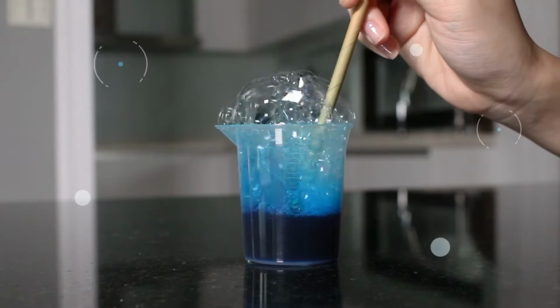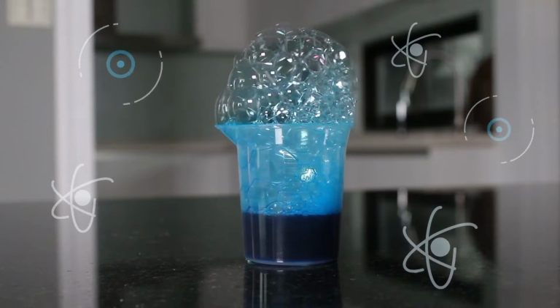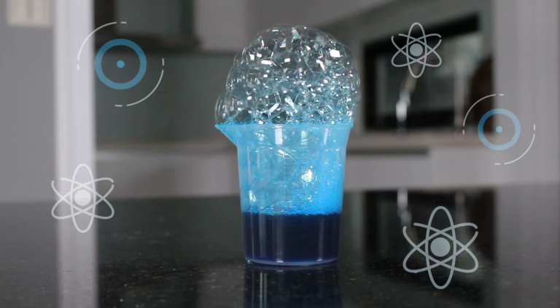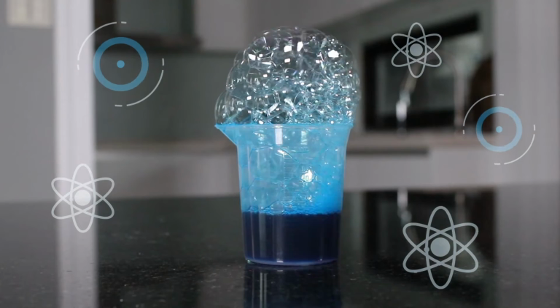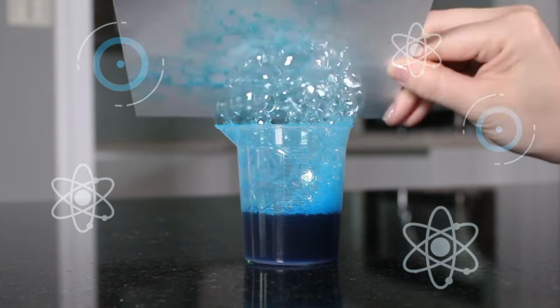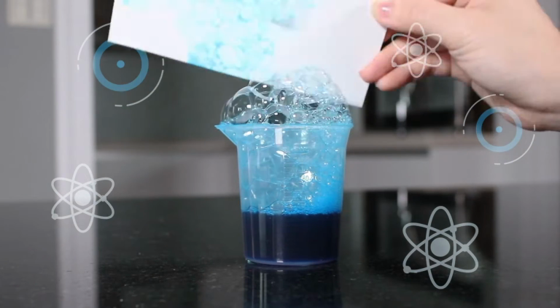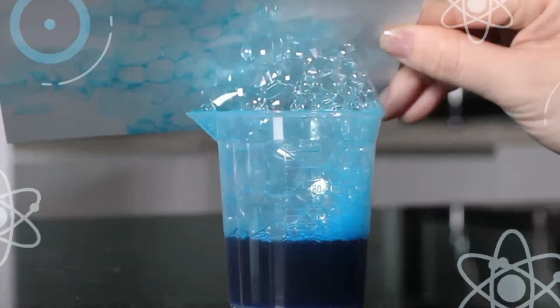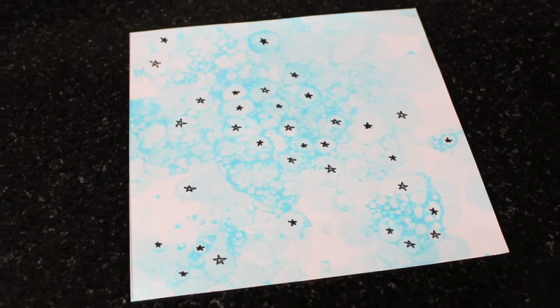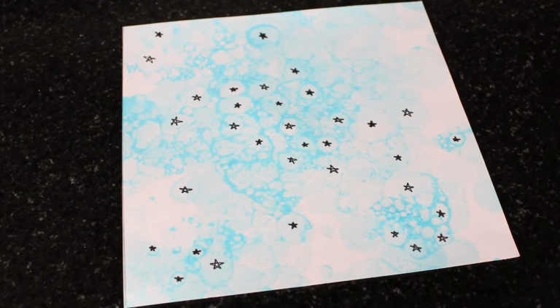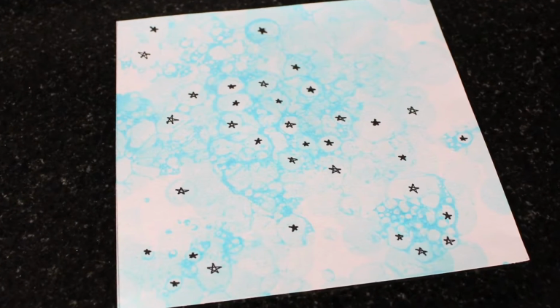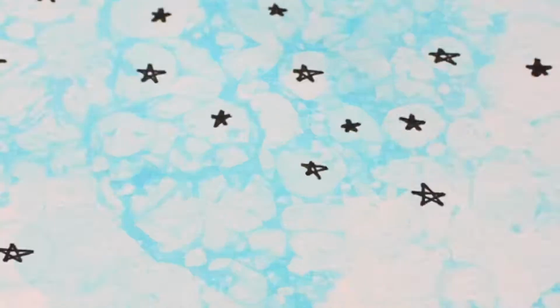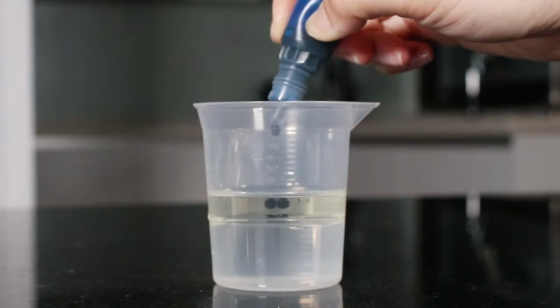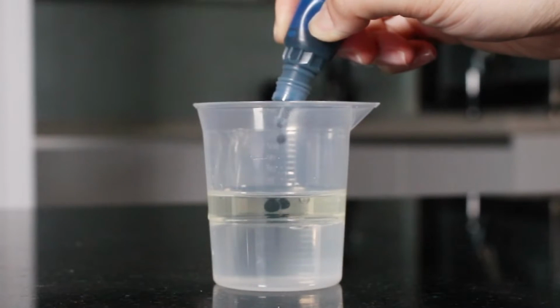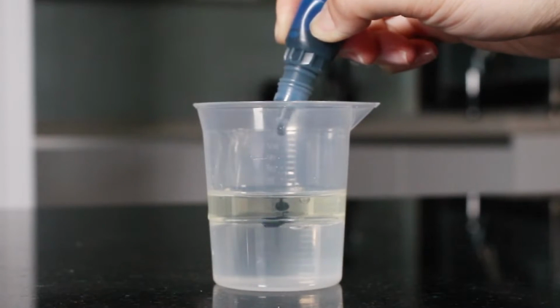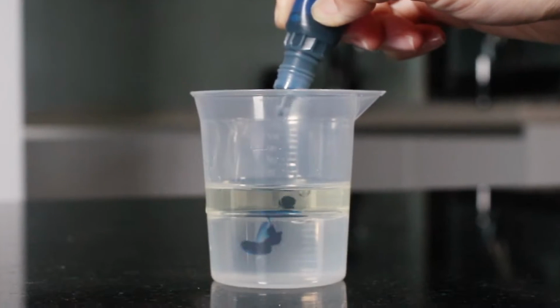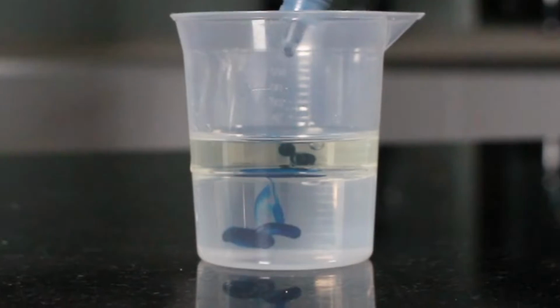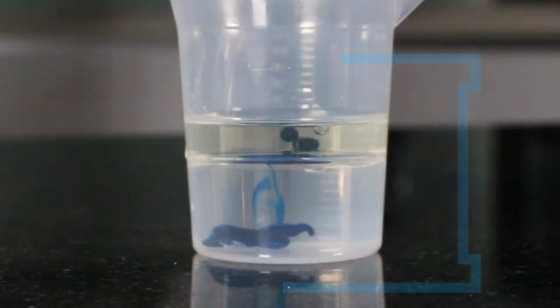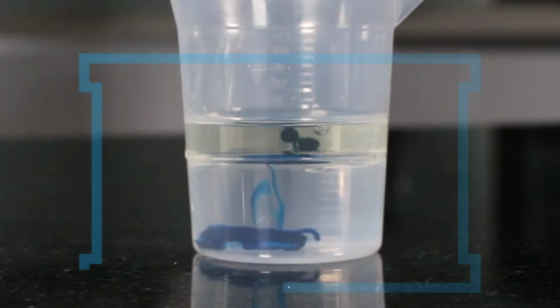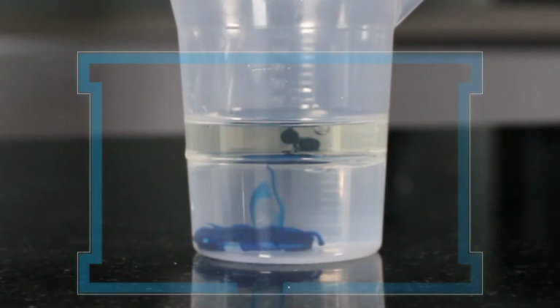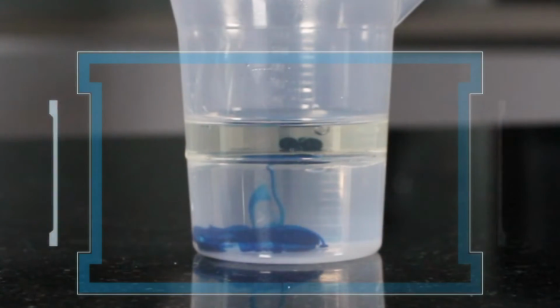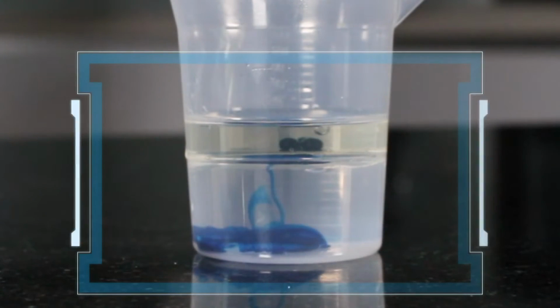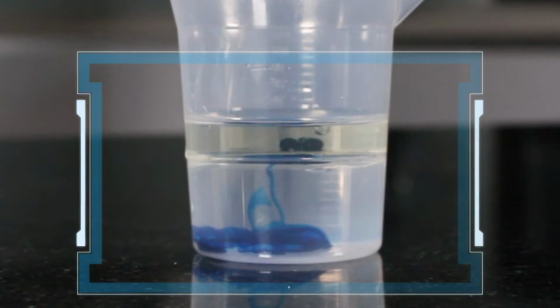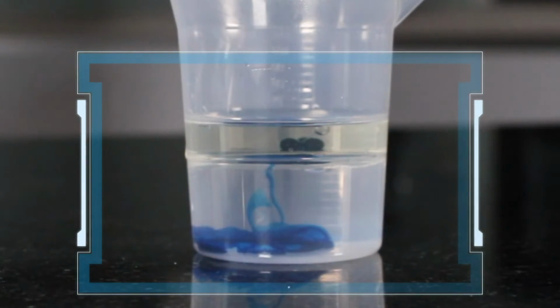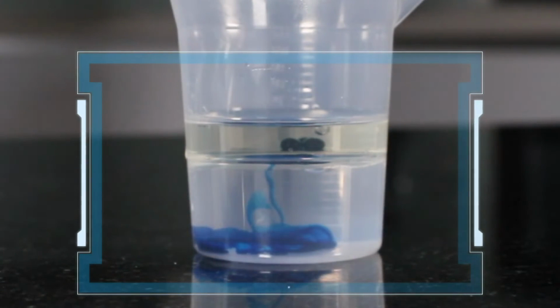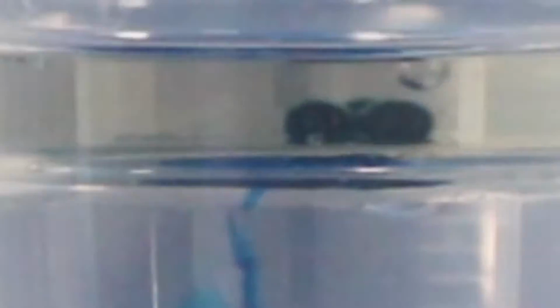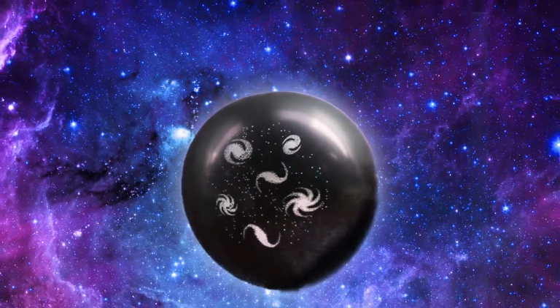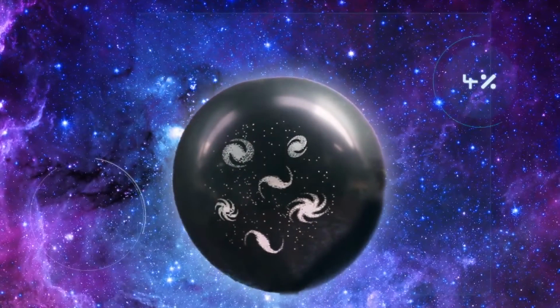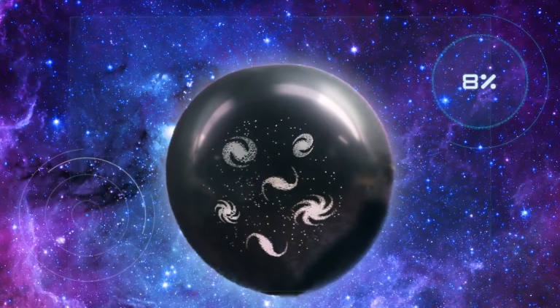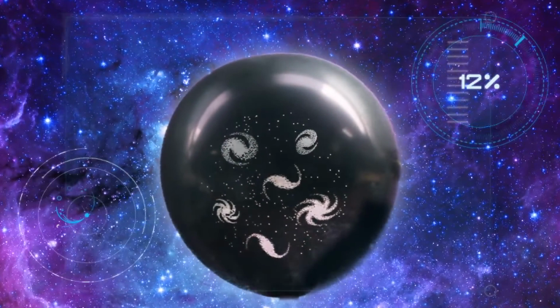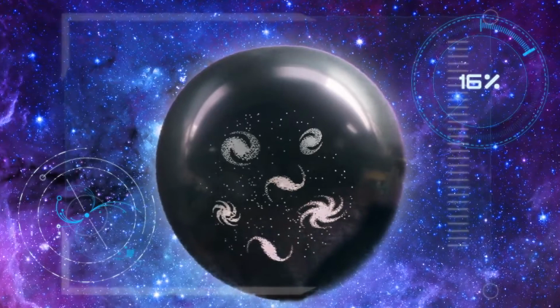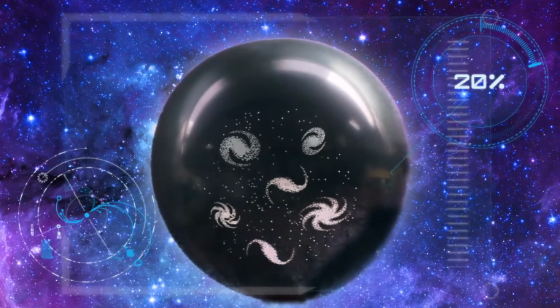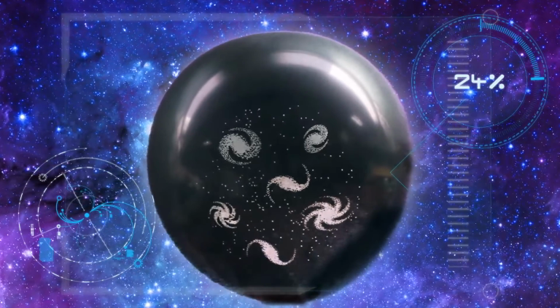Make a bubble picture to model the Big Bang. Create an underwater nebula. And discover how the universe is expanding.